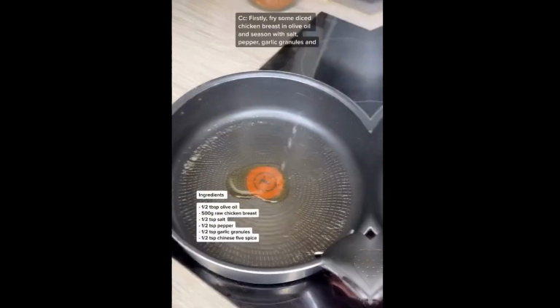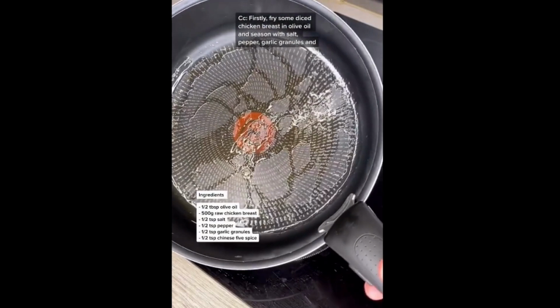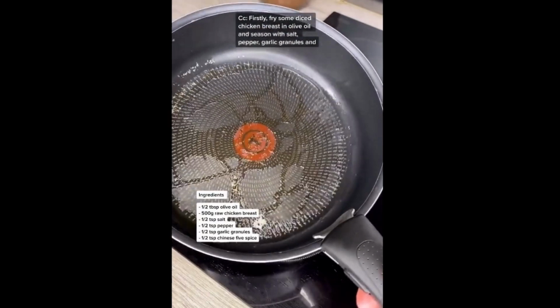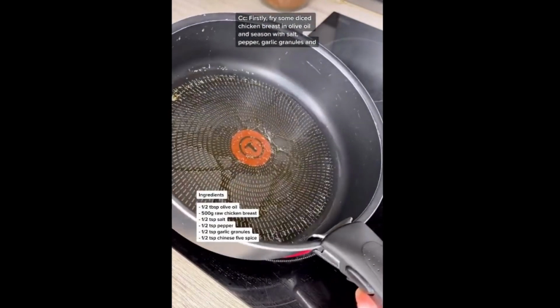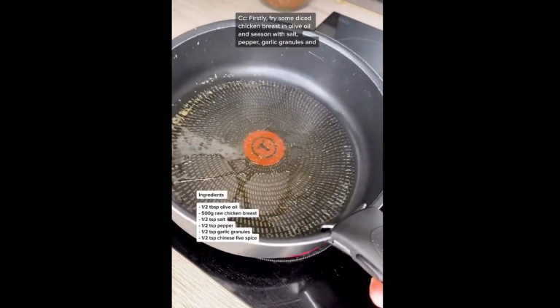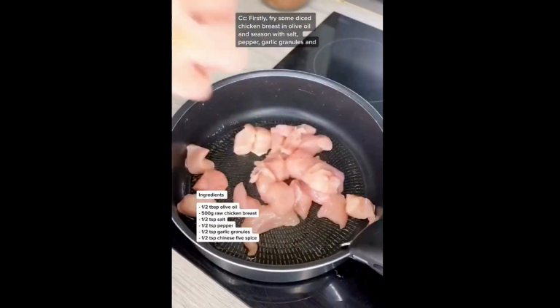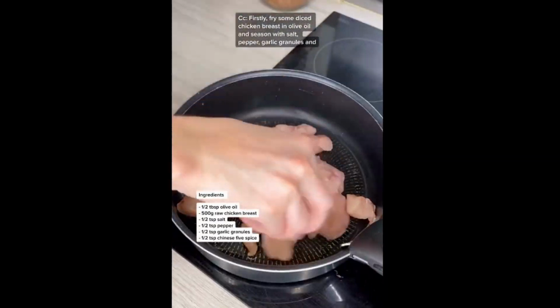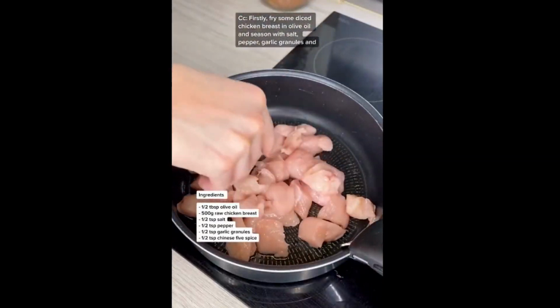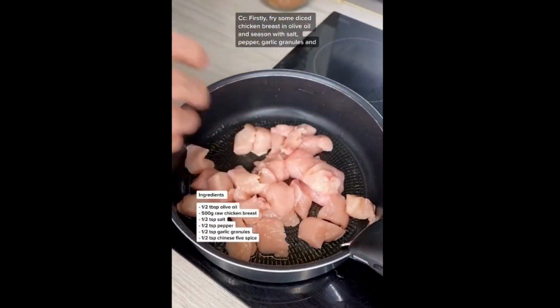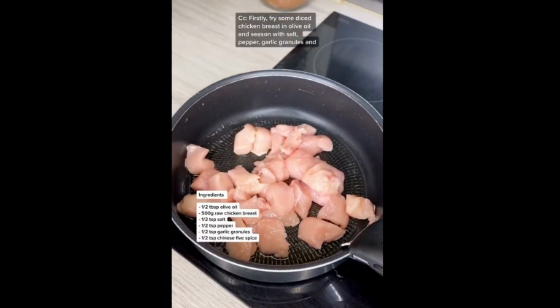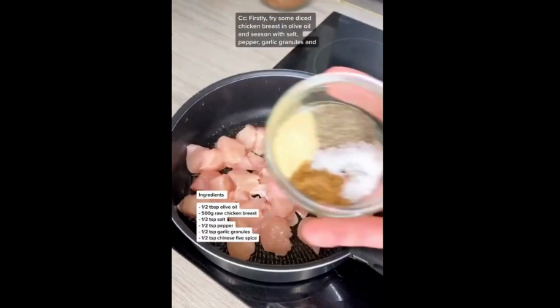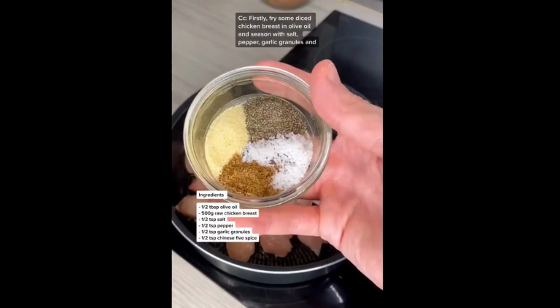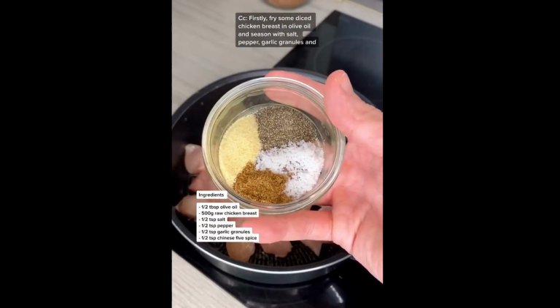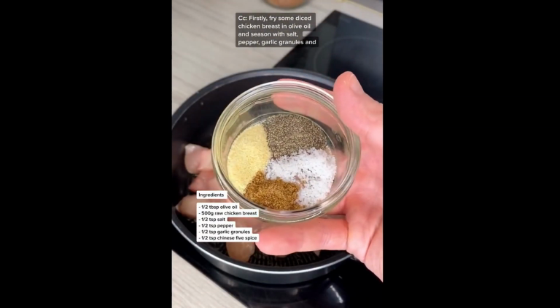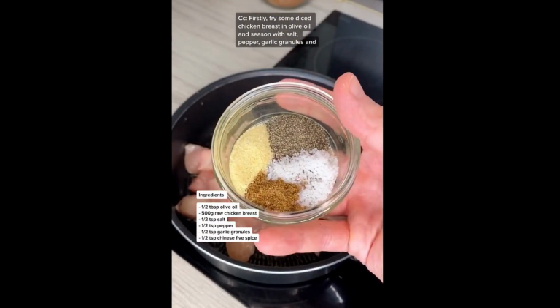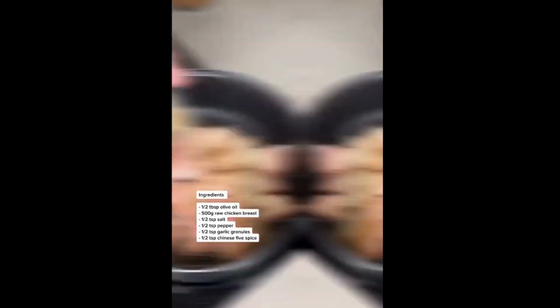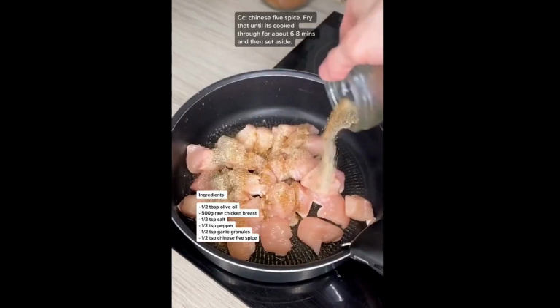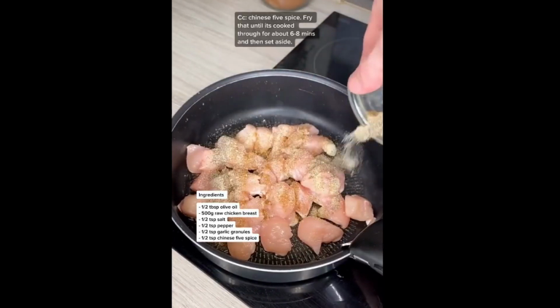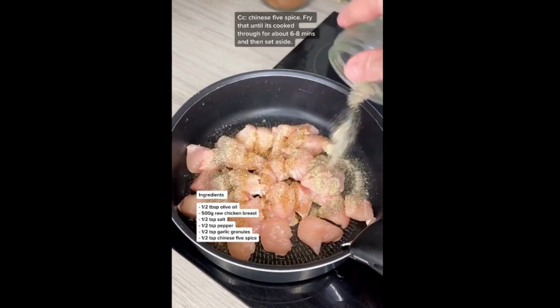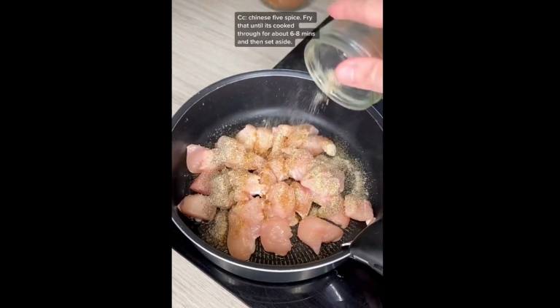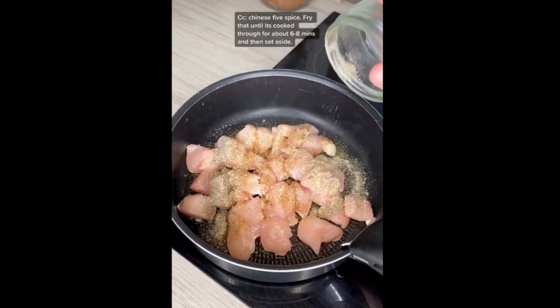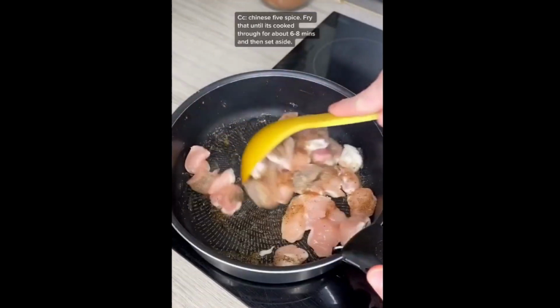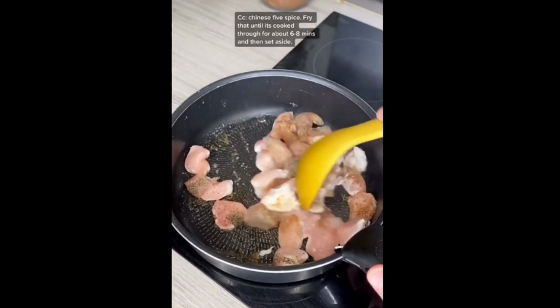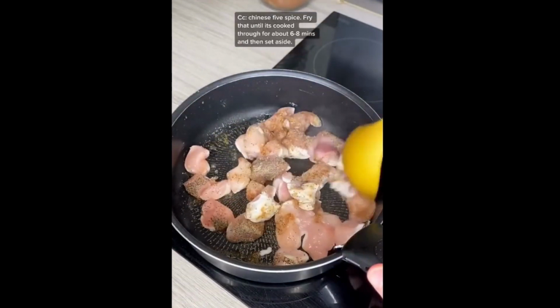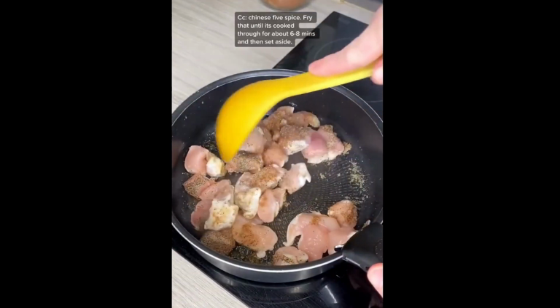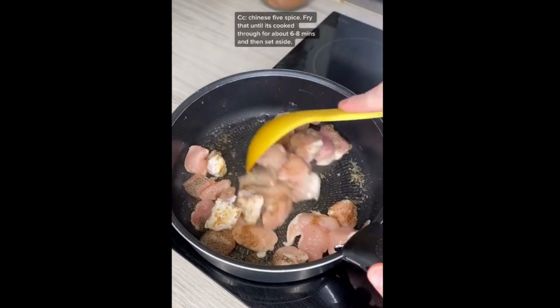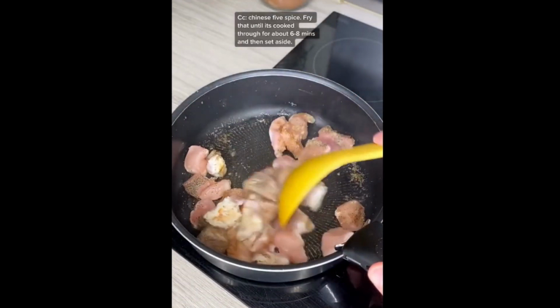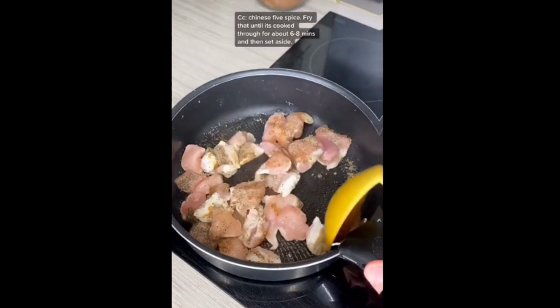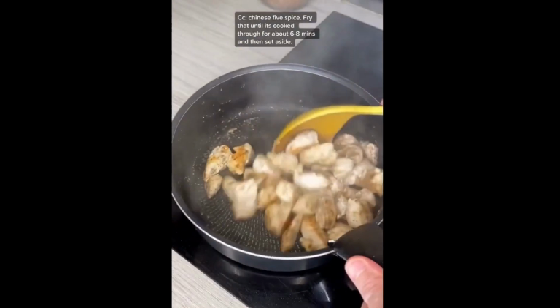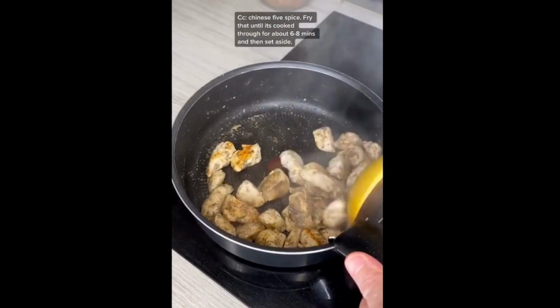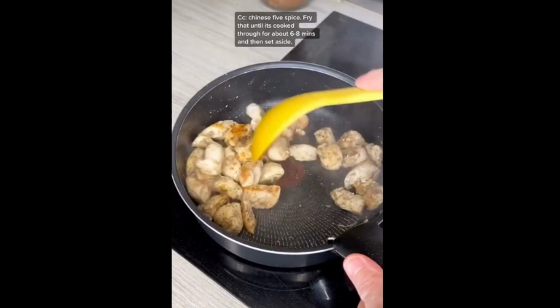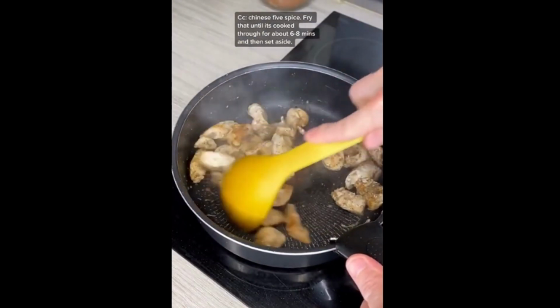Firstly, fry some diced chicken breast in olive oil and season with salt, pepper, garlic granules and Chinese five spice. Fry that around until it's cooked through for about six to eight minutes and then set aside.